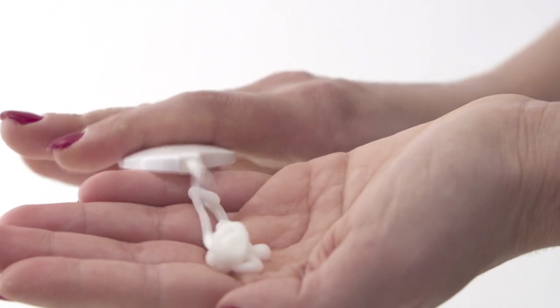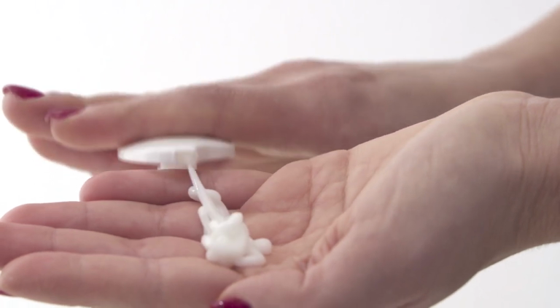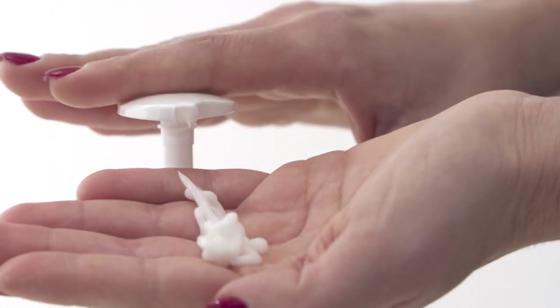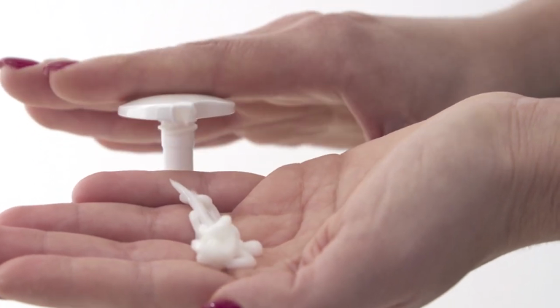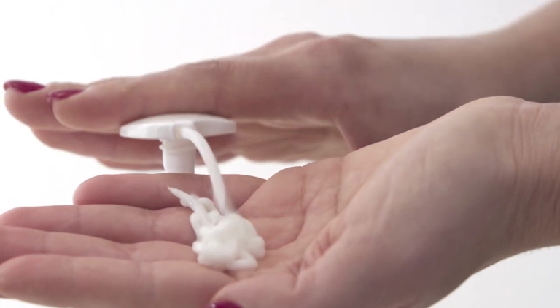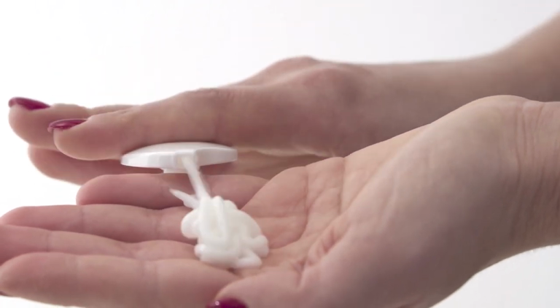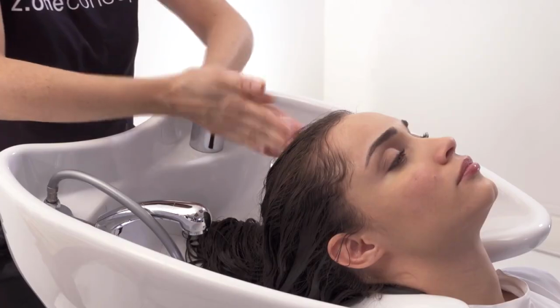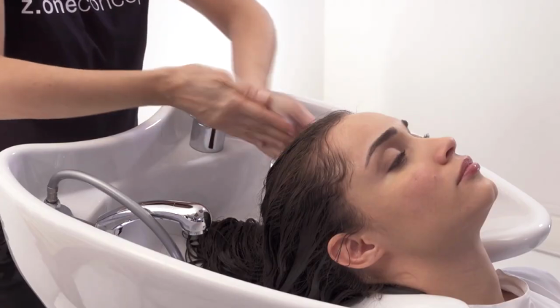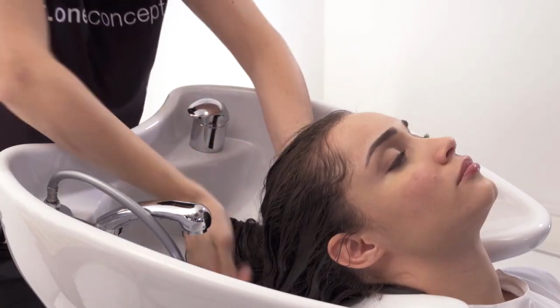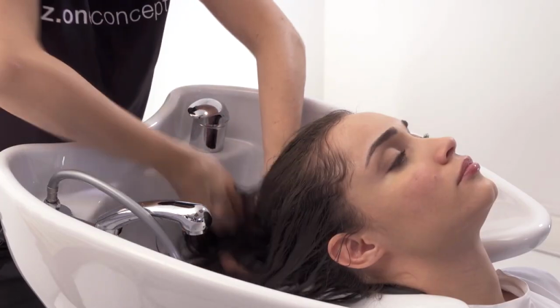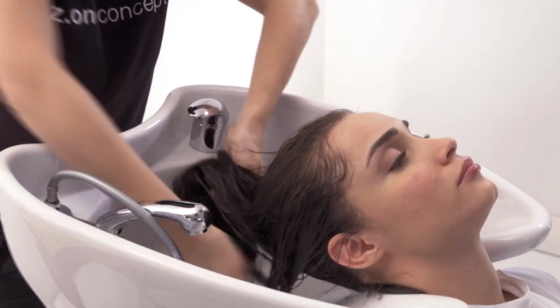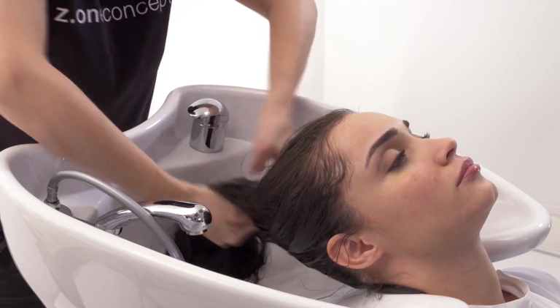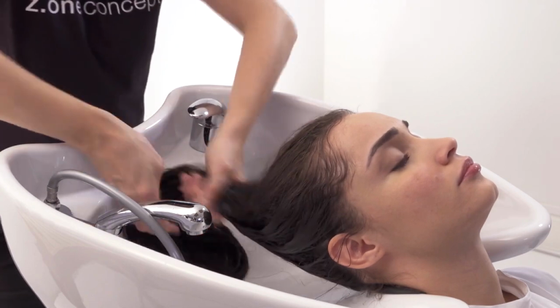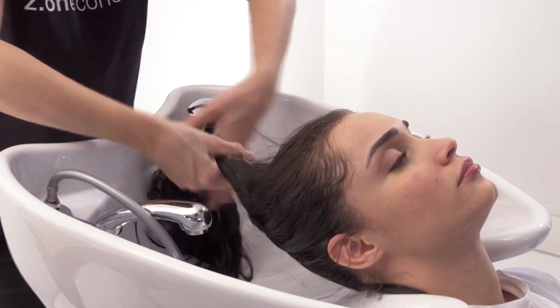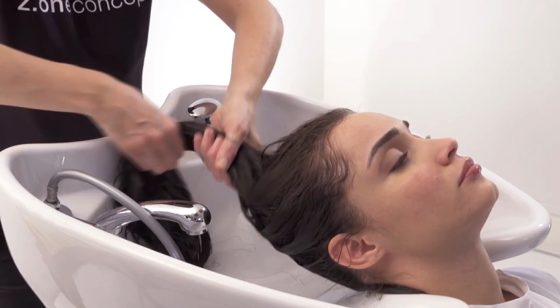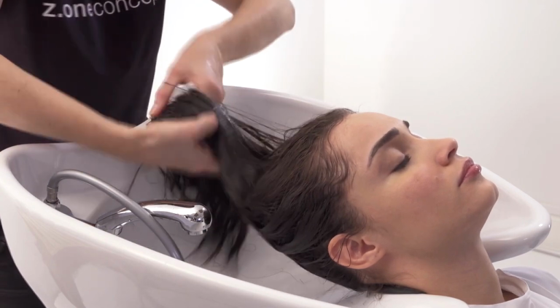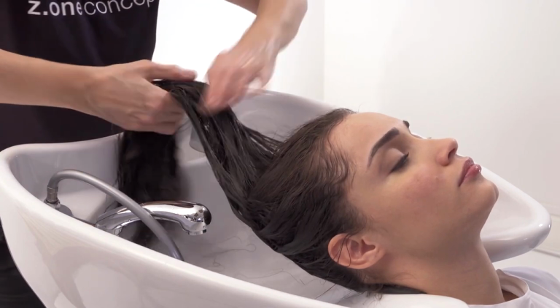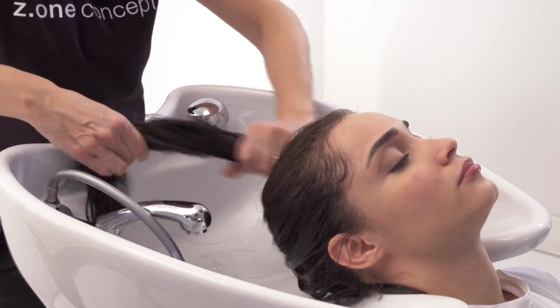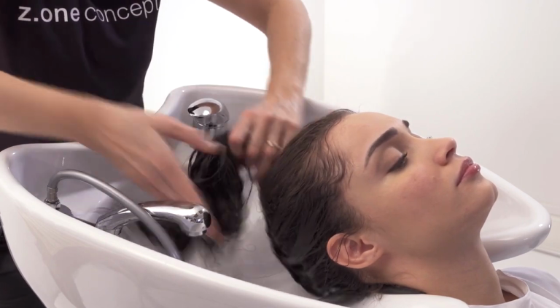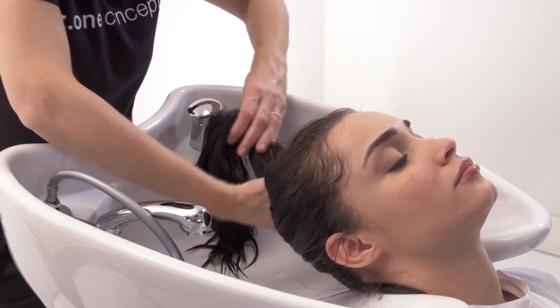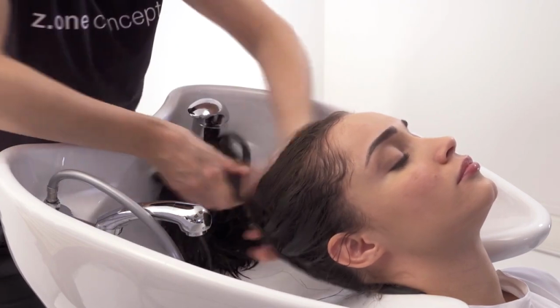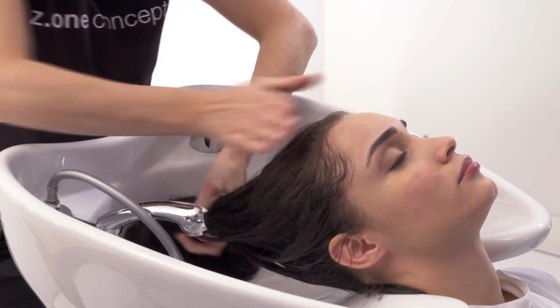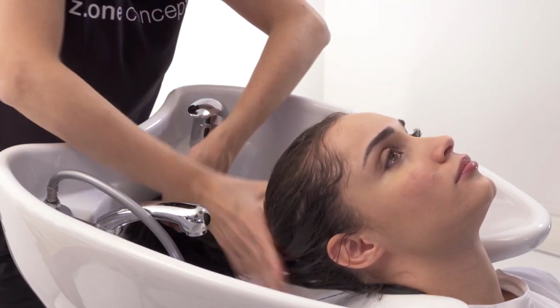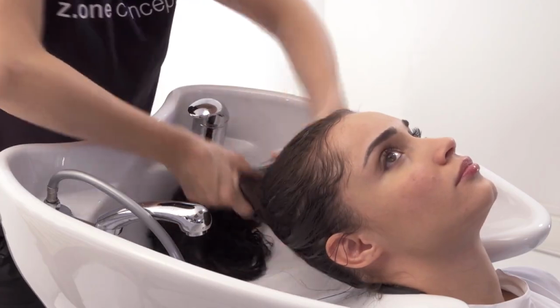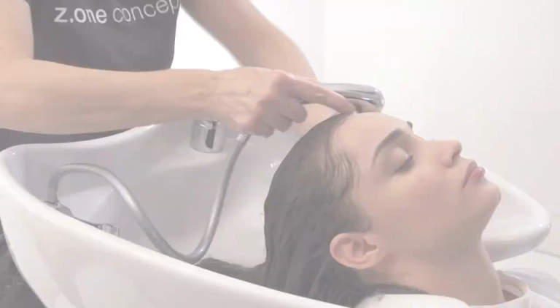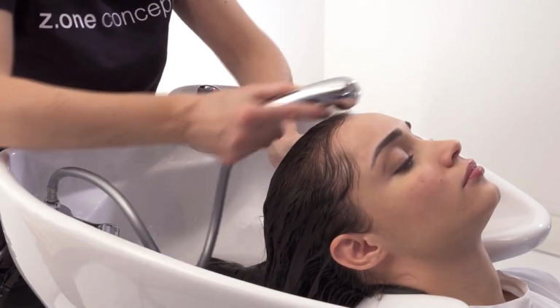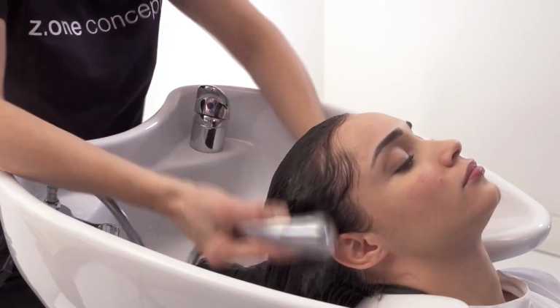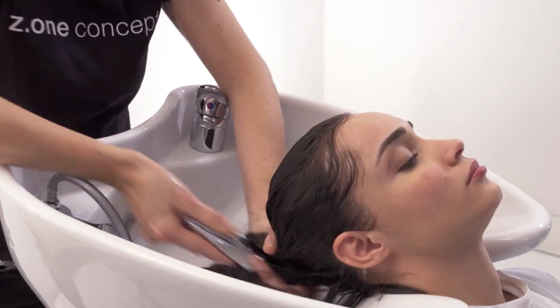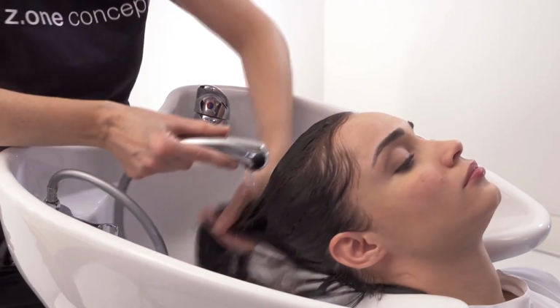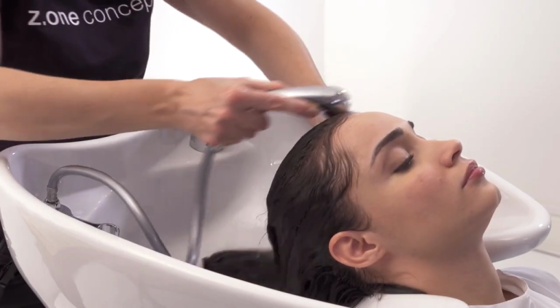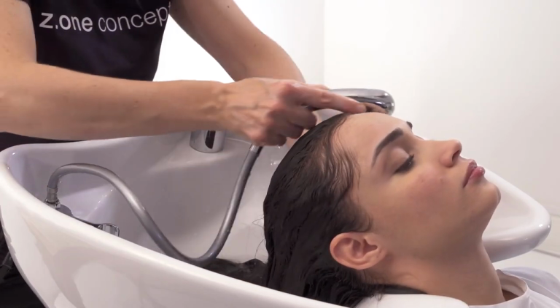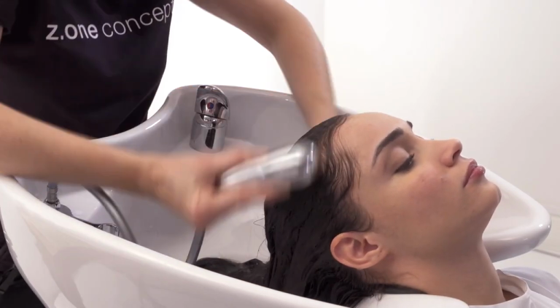To give greater flexibility and softness, apply the most suitable Milkshake Integrity Conditioner according to the hair type. Rinse well and proceed with styling.